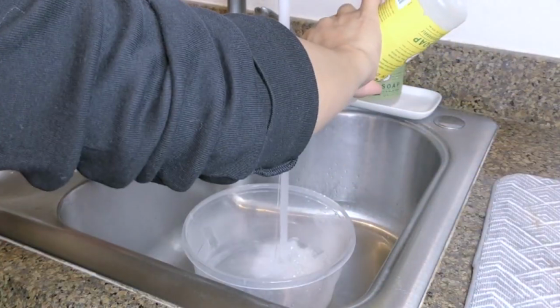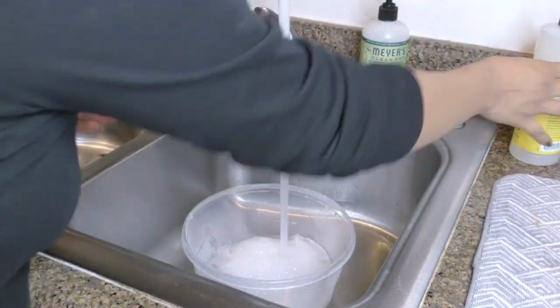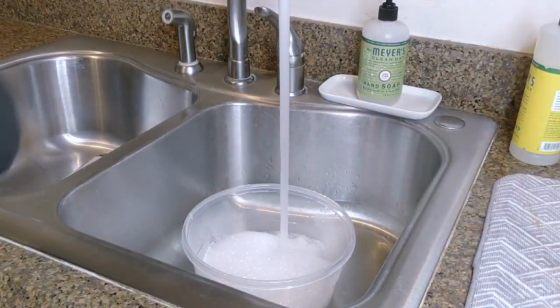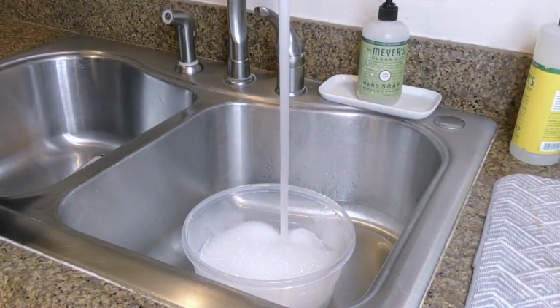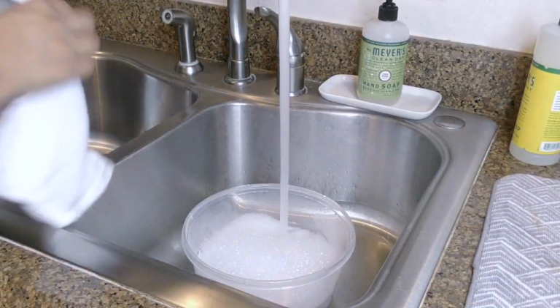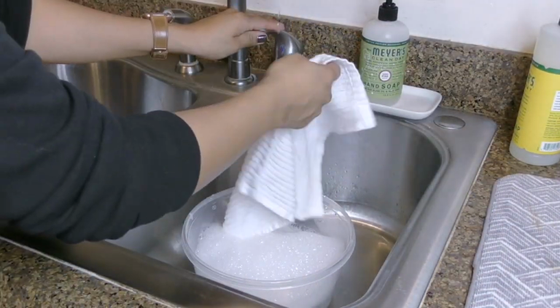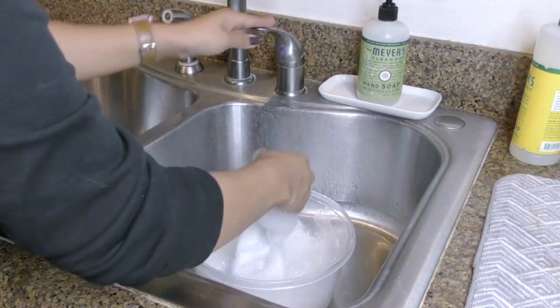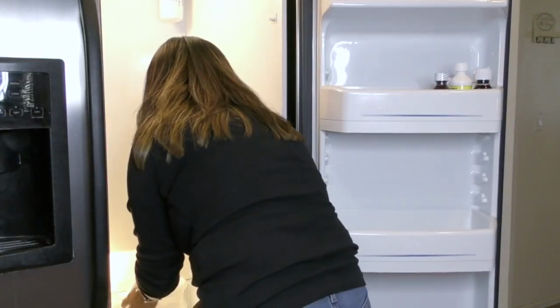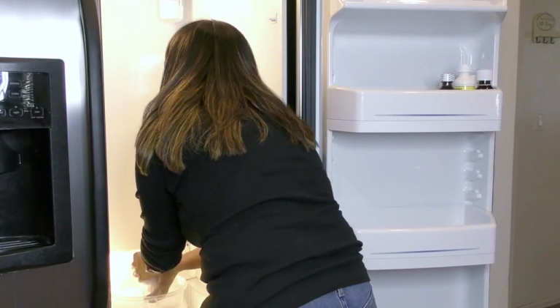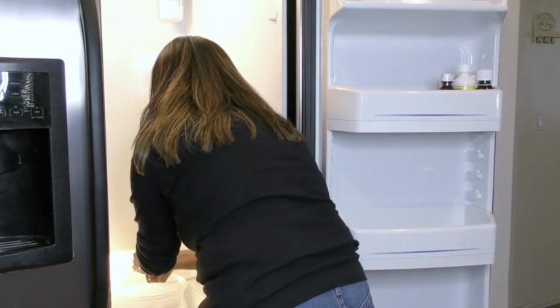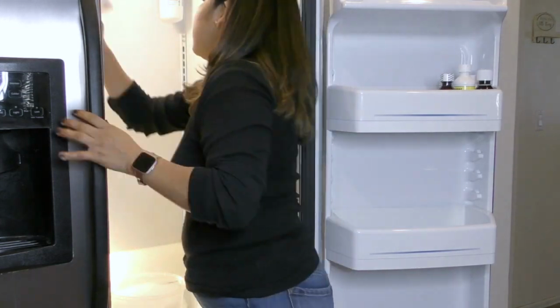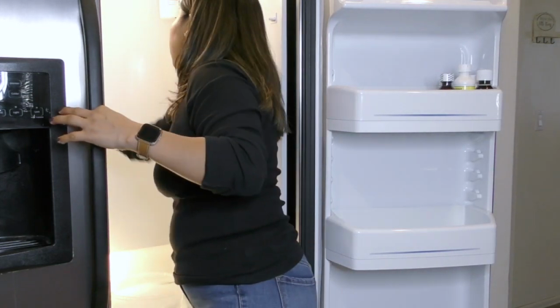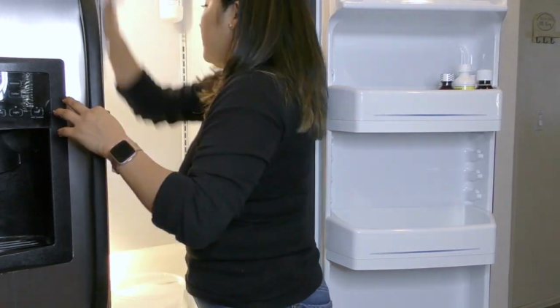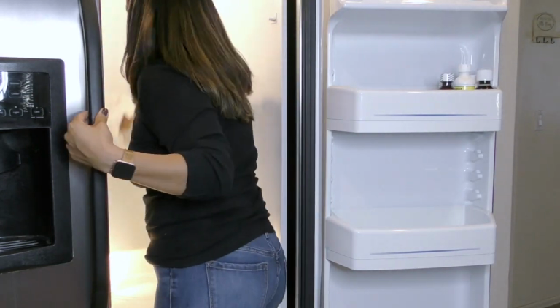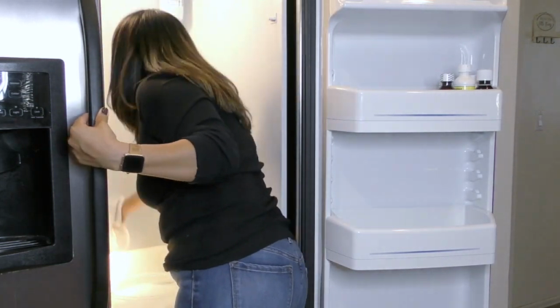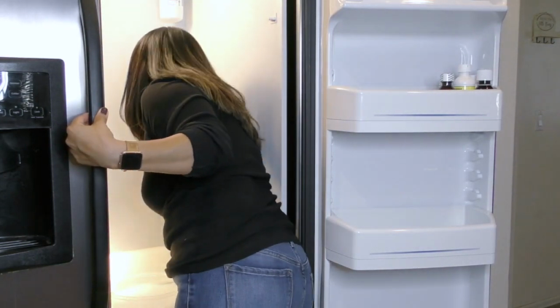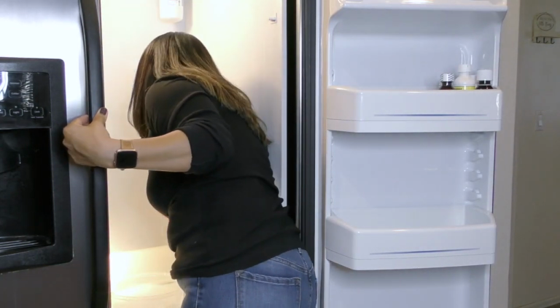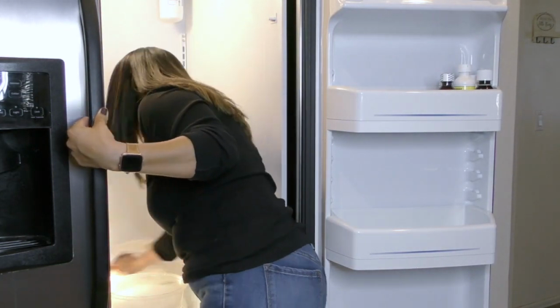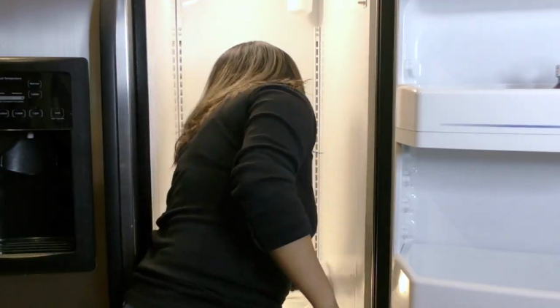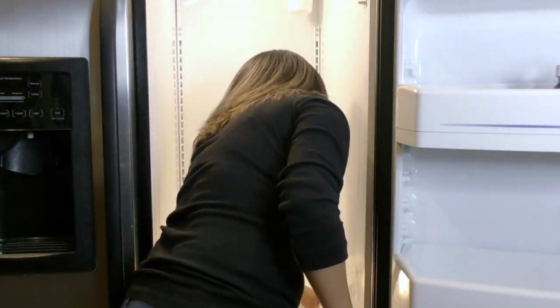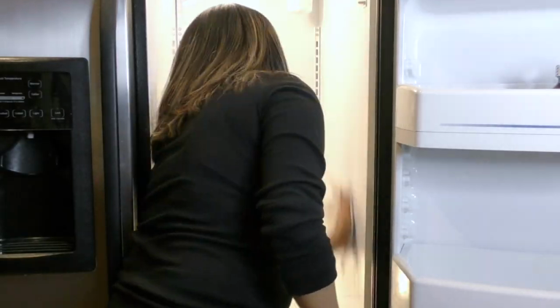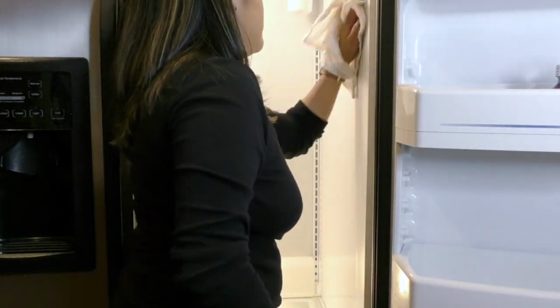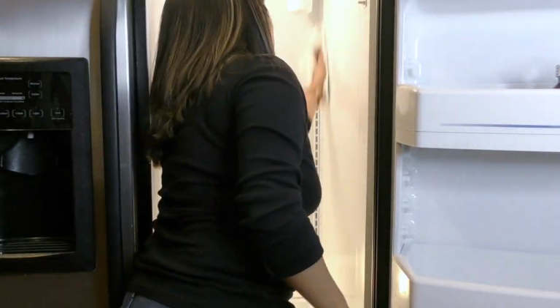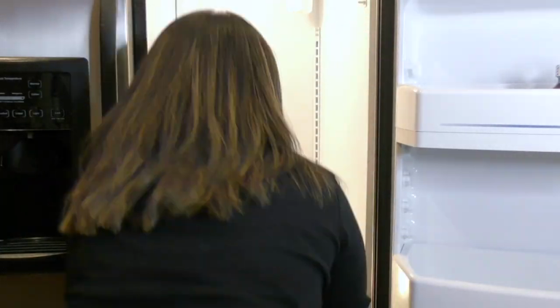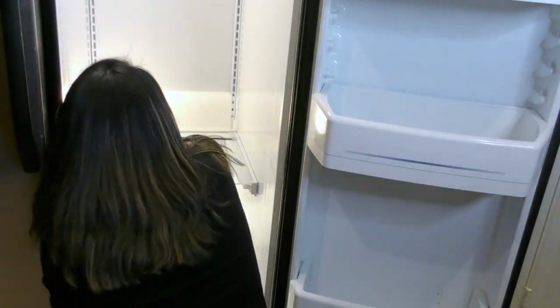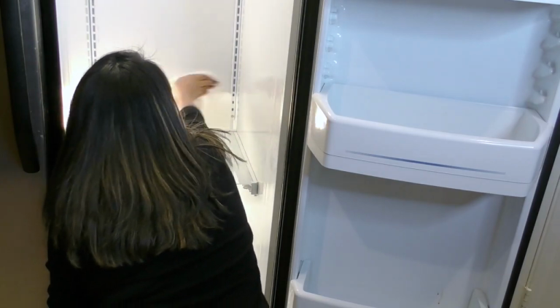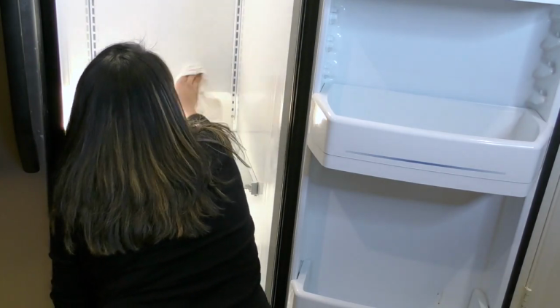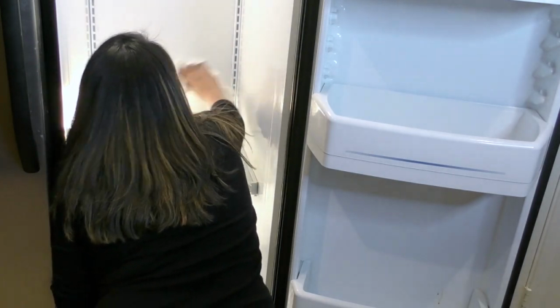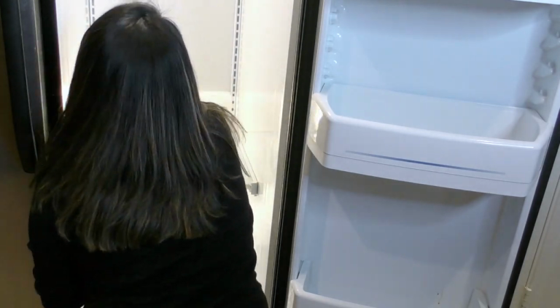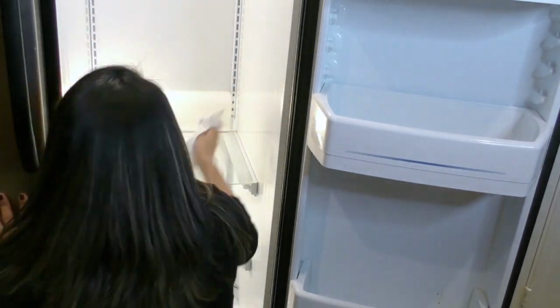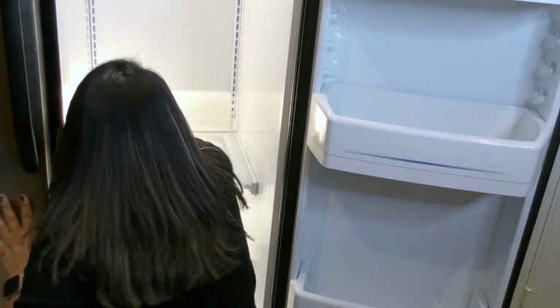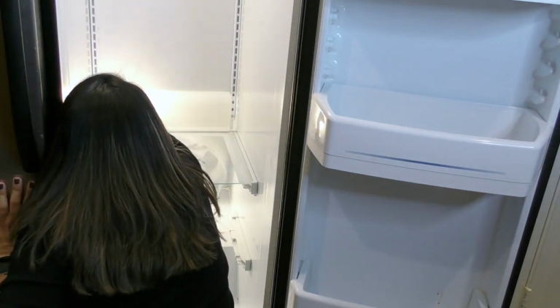Then I use hot water with some dish soap to wipe out the entire fridge, making sure to wipe in the crevices for stuck-on gunk. Then I remove the door trays so they could get a nice wash as well.